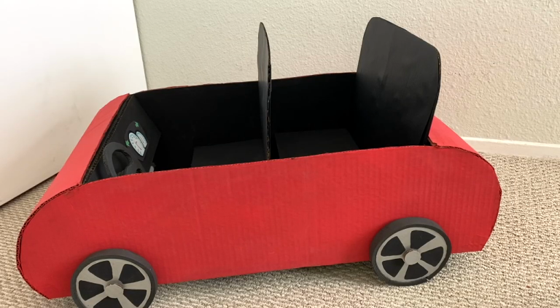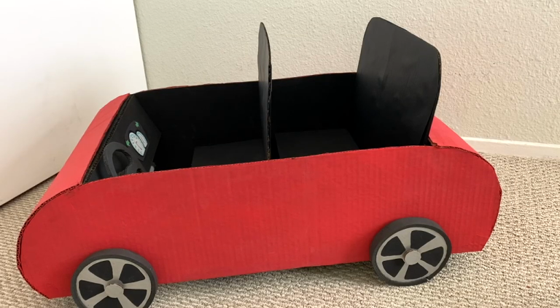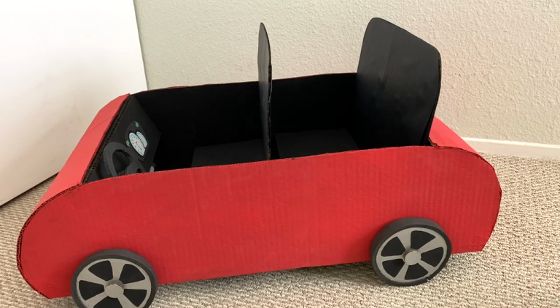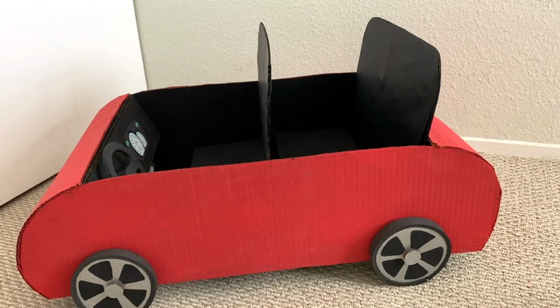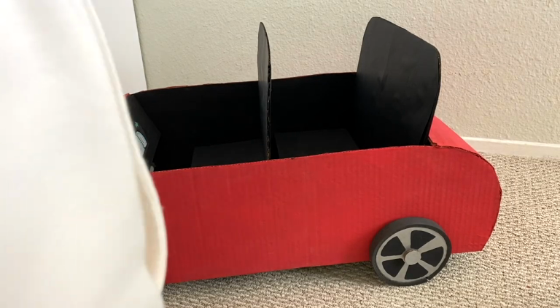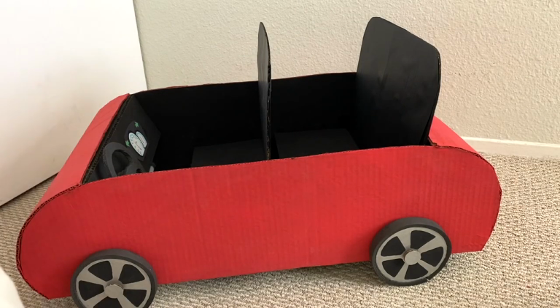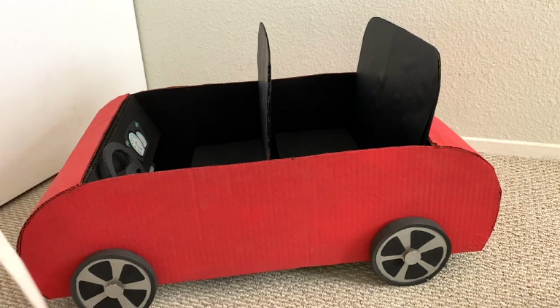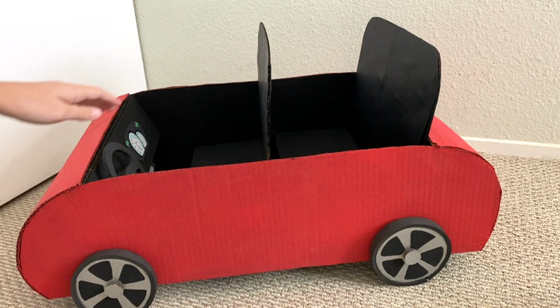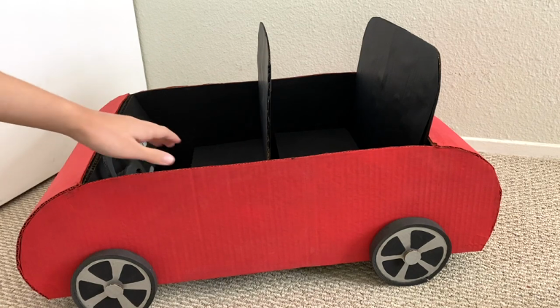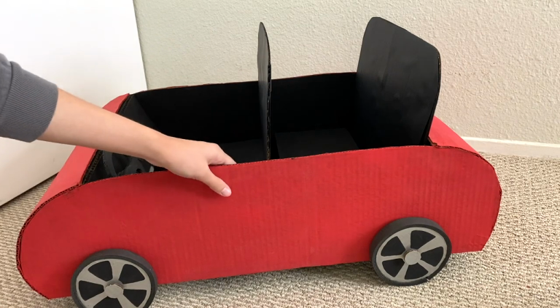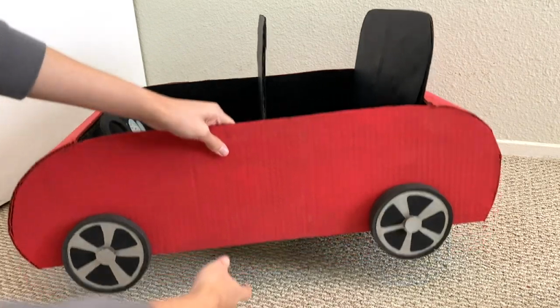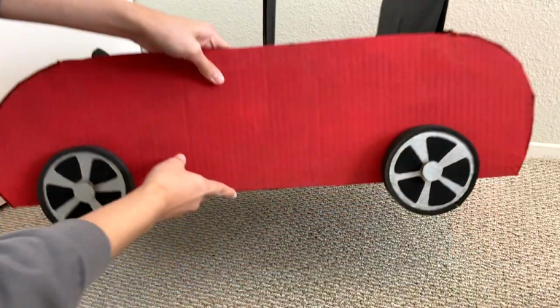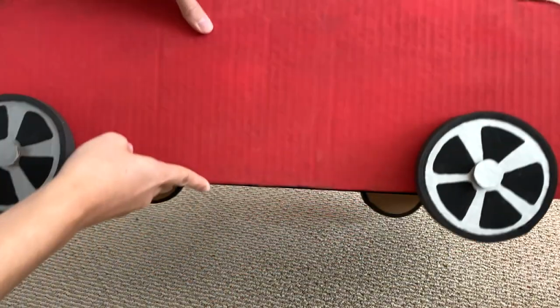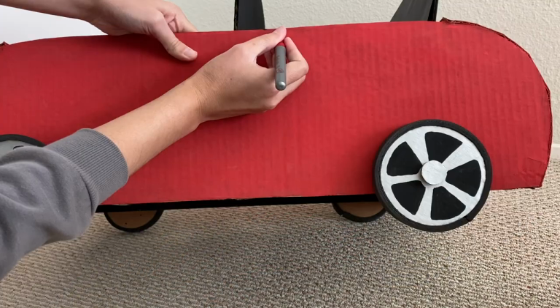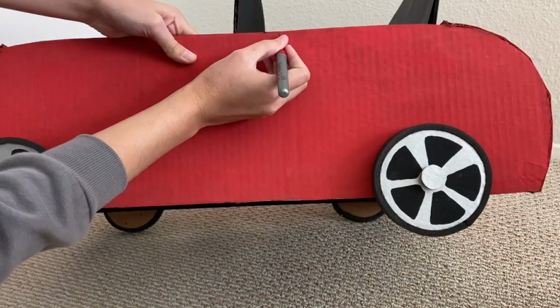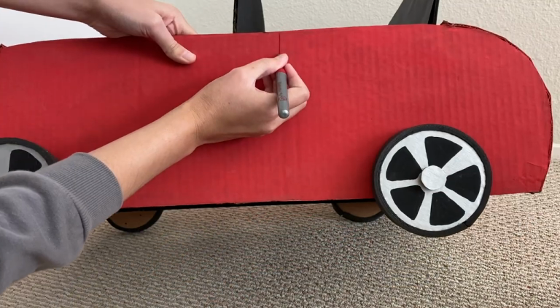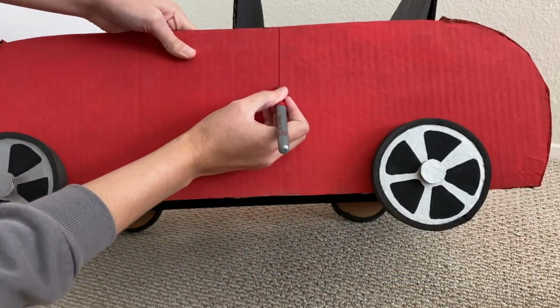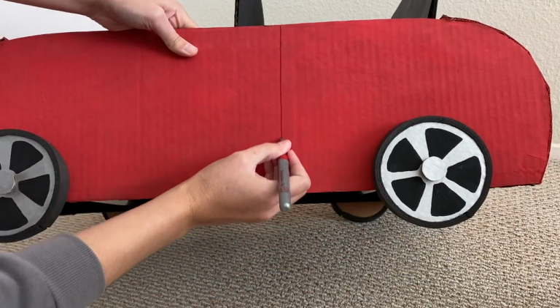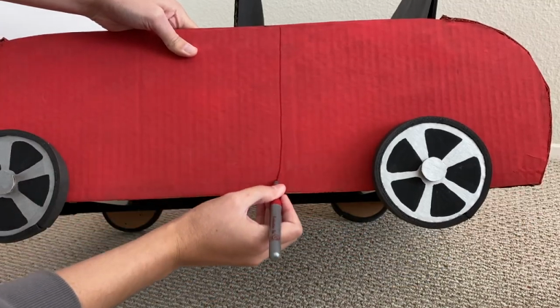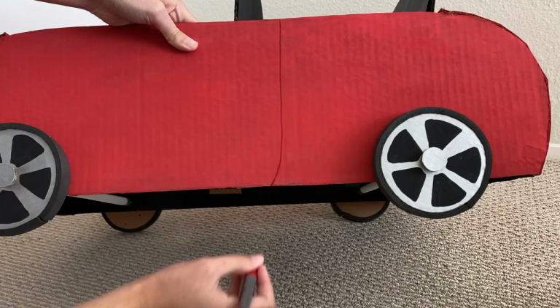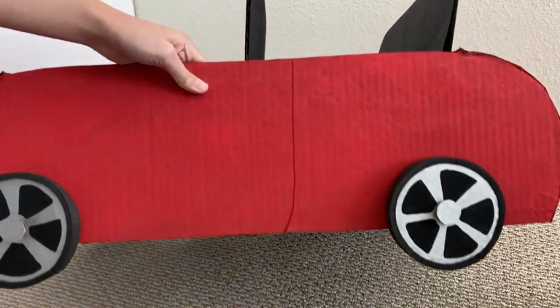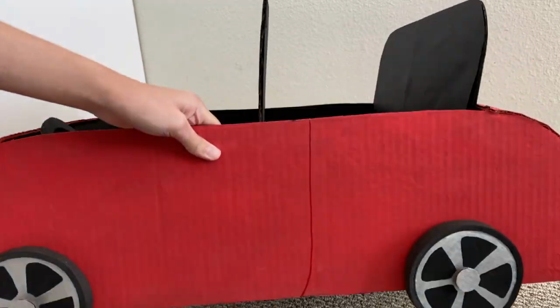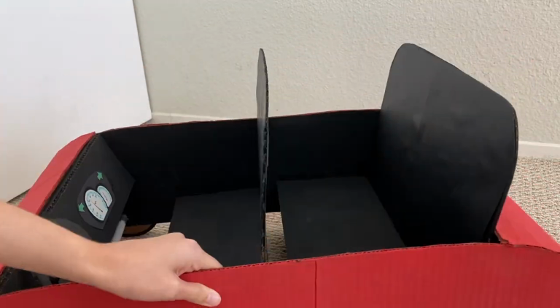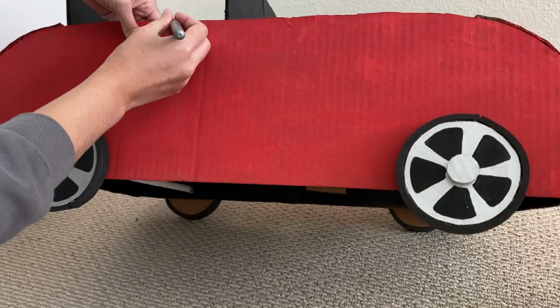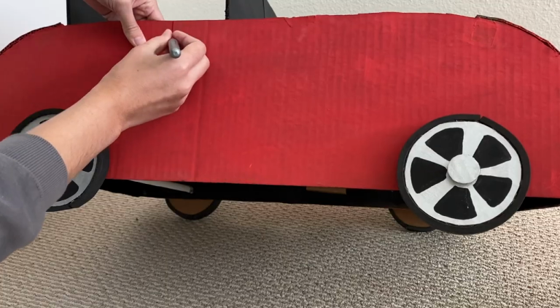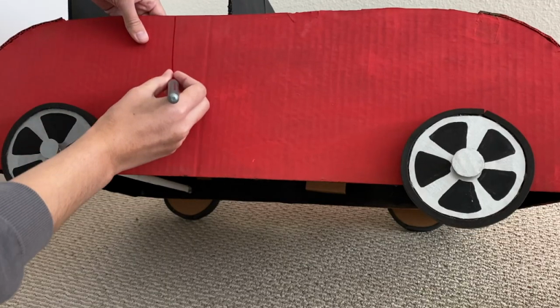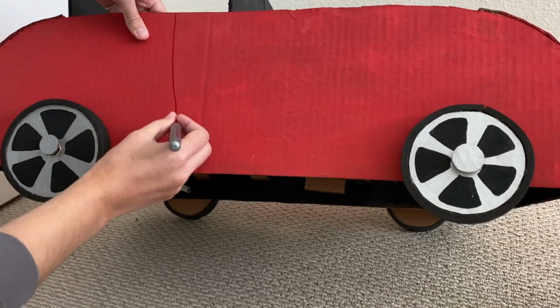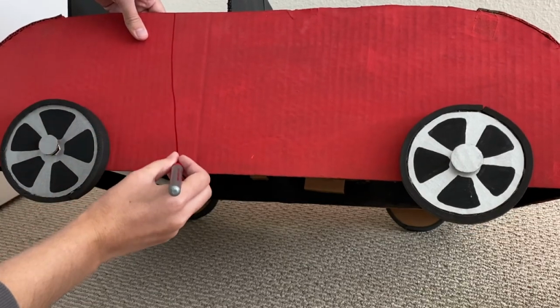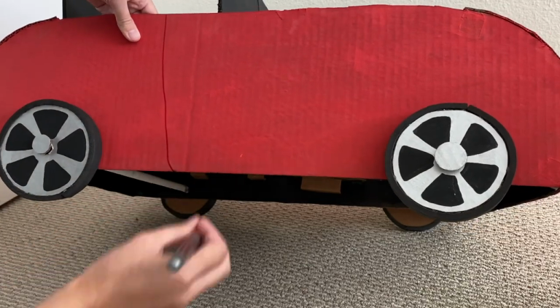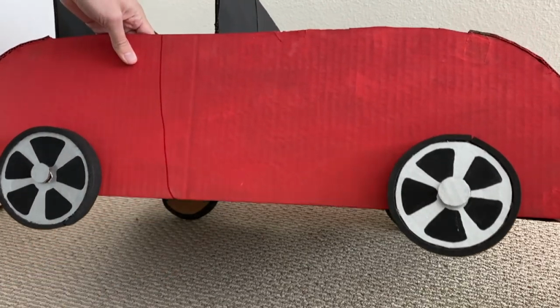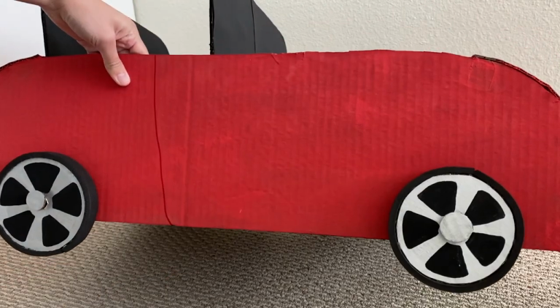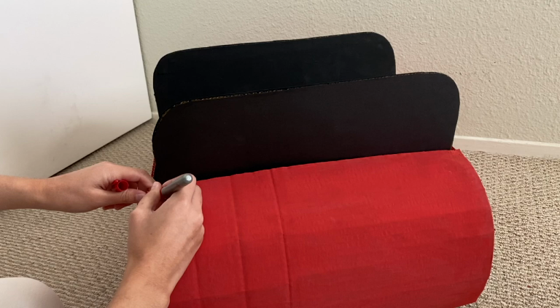Here is where I left off from the last video. I have a very simple car here. The first thing I'm going to do is really basic, but that's just draw on some car doors. I just used a darker red marker because it was easiest and drew a line with a little curve at the bottom on the sides.